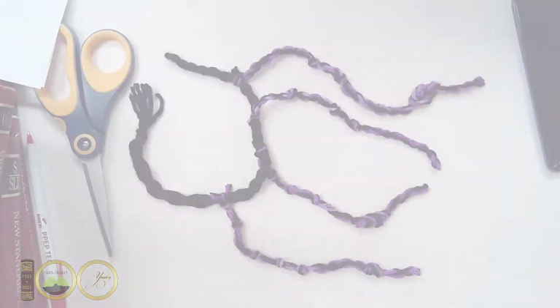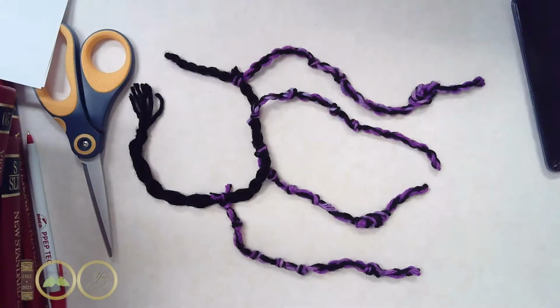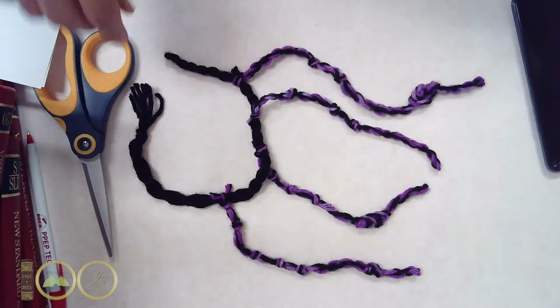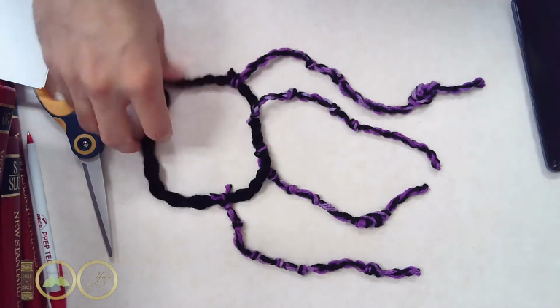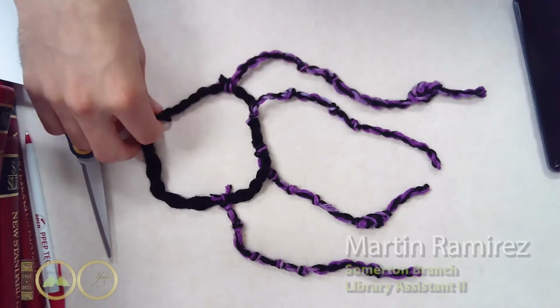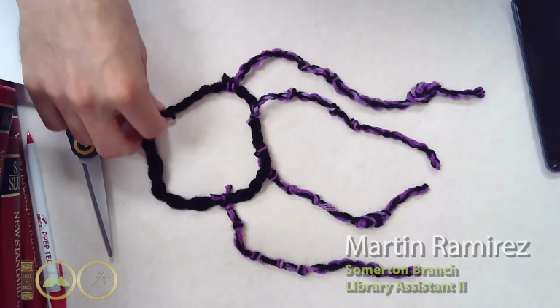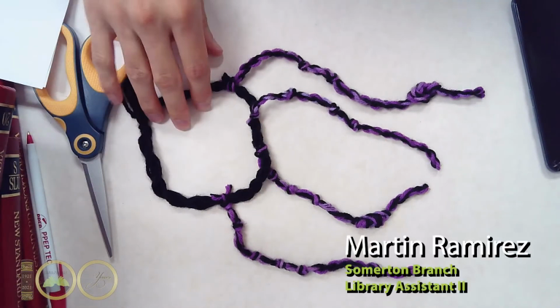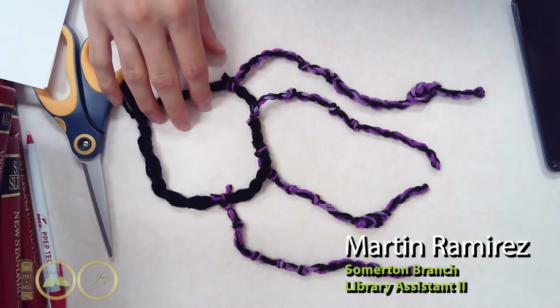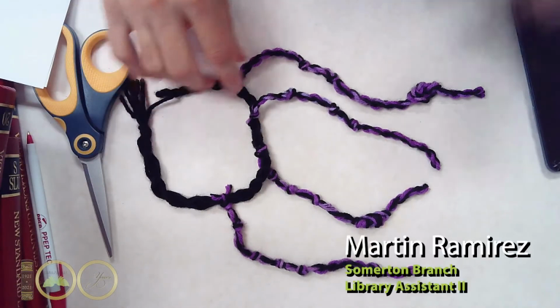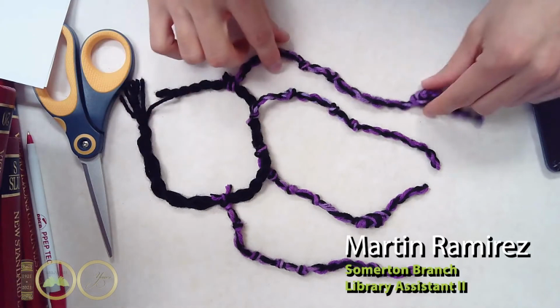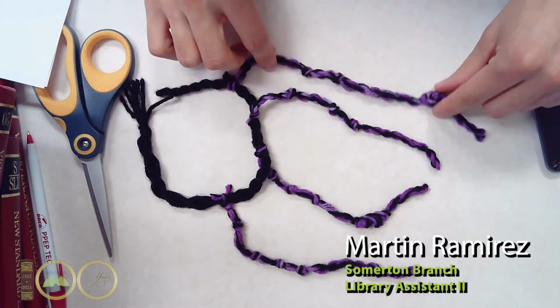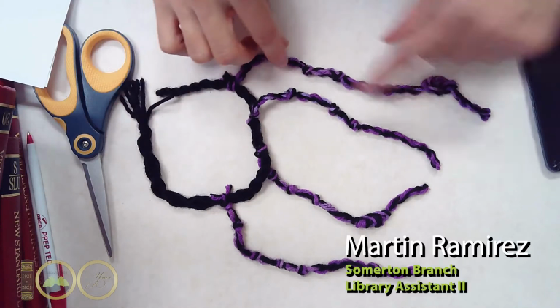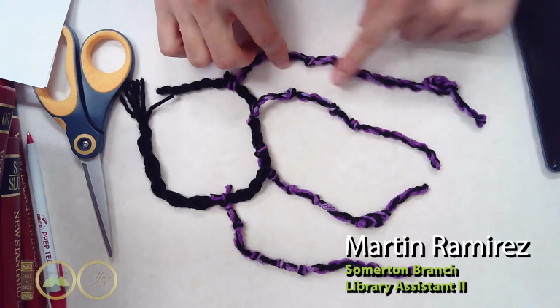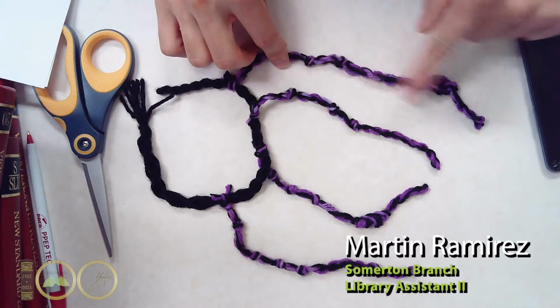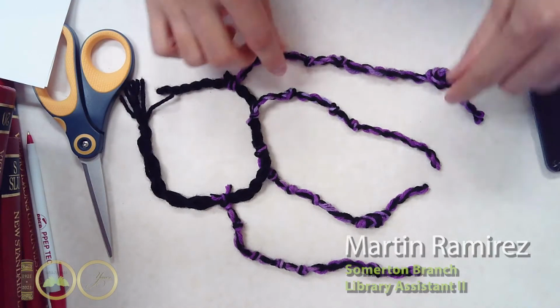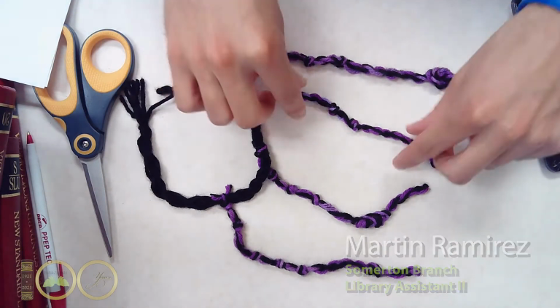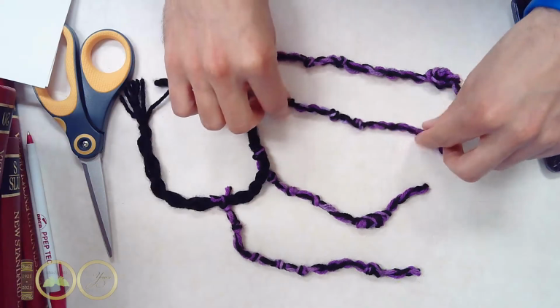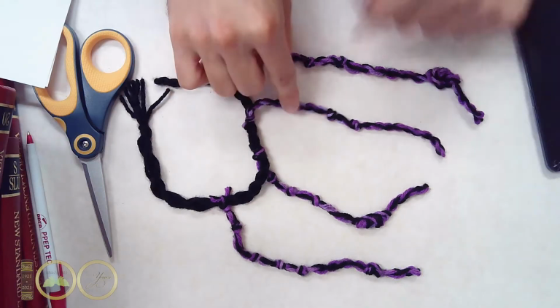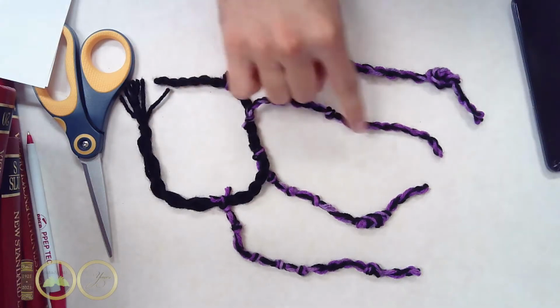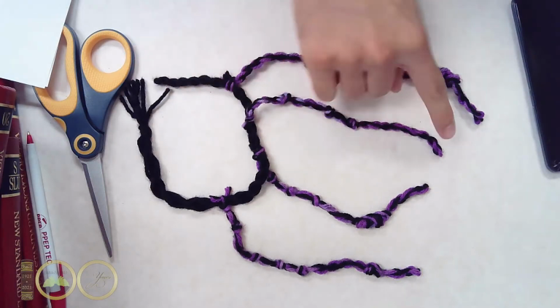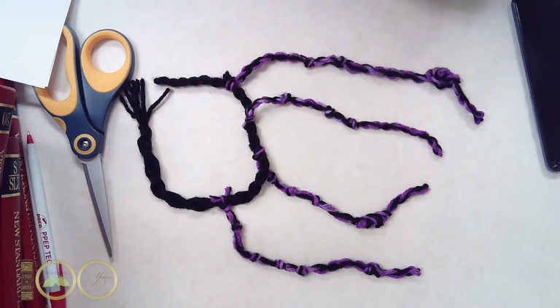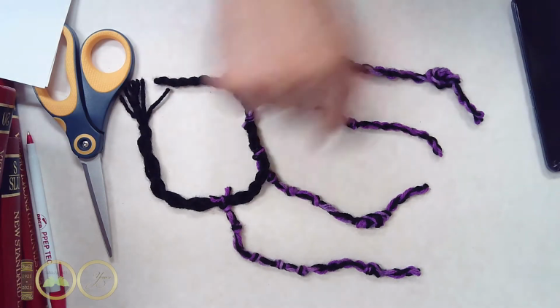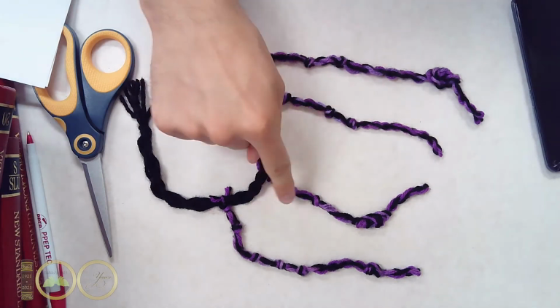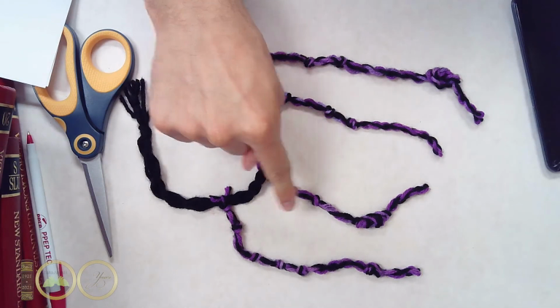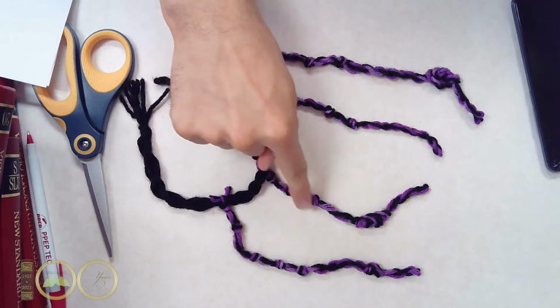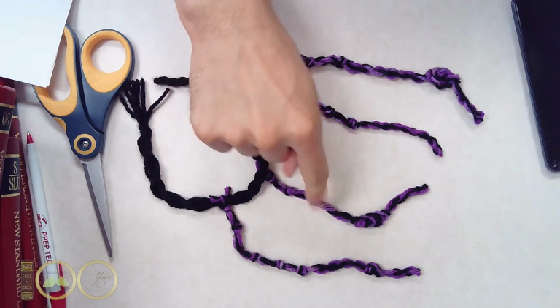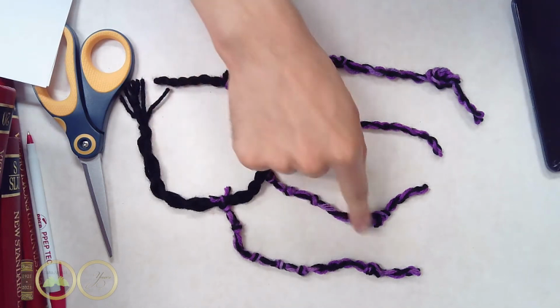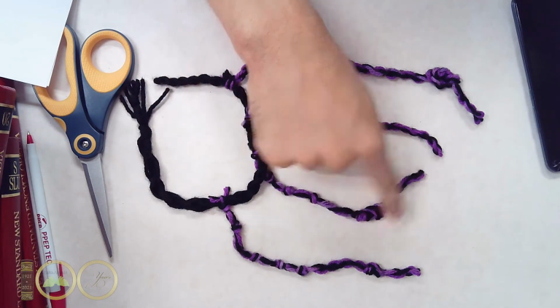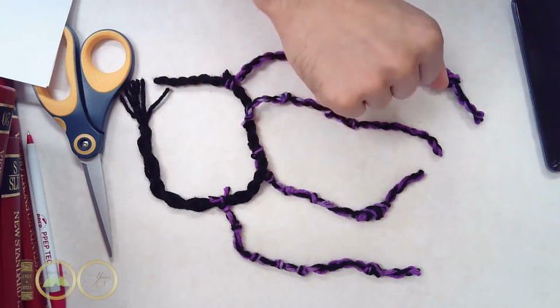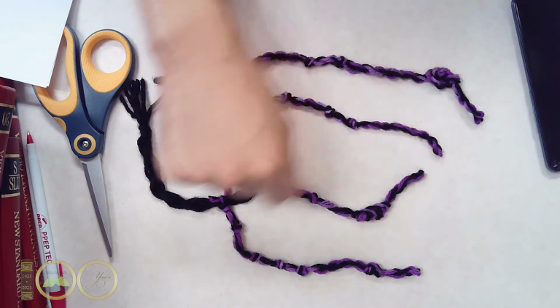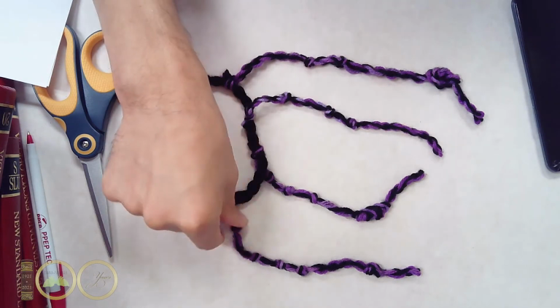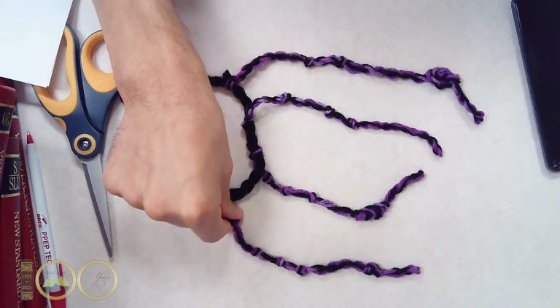Hello, this is Martin and today I want to show you guys a cool apparatus that was invented by the Incas, used to store numerical information, called a quipu.